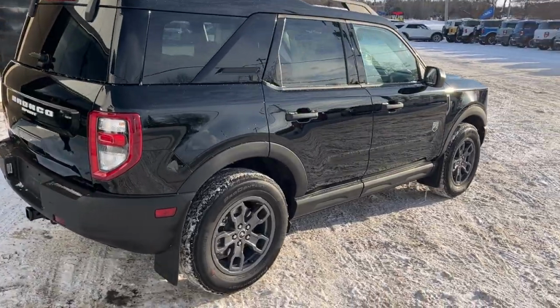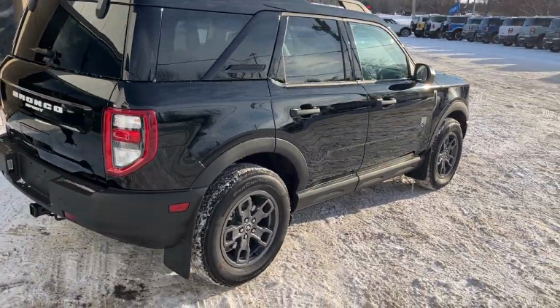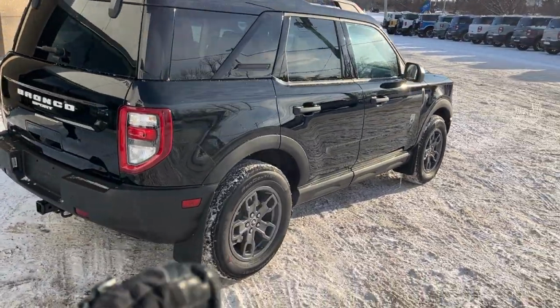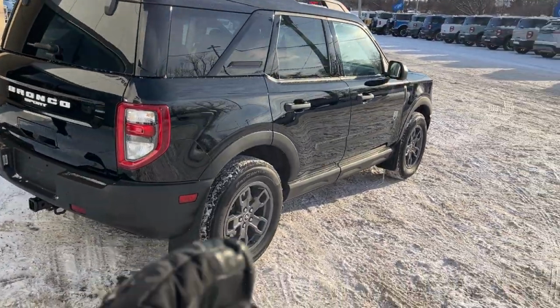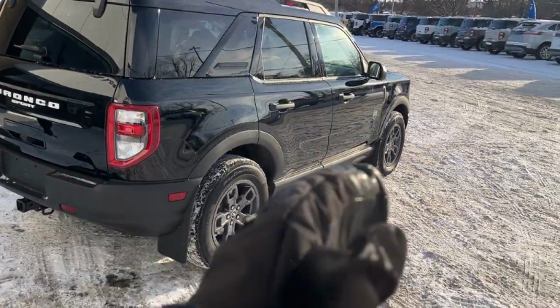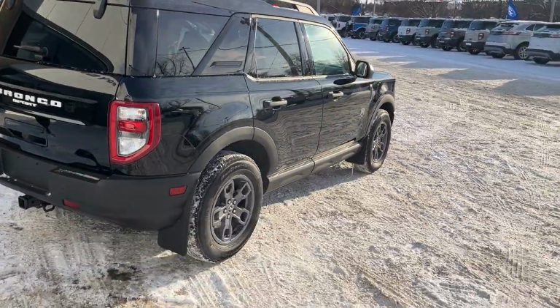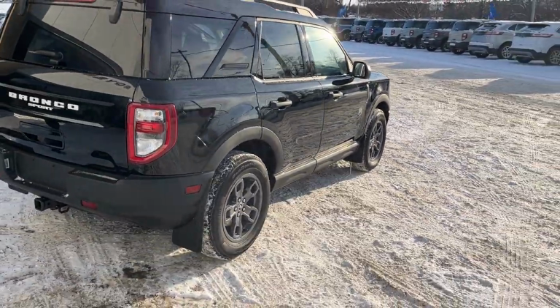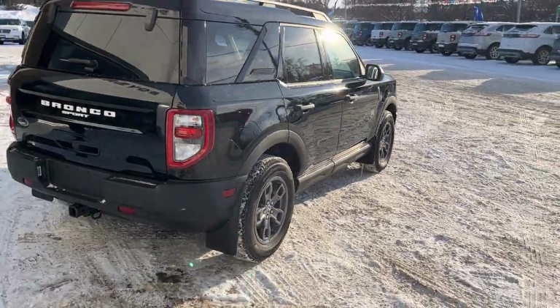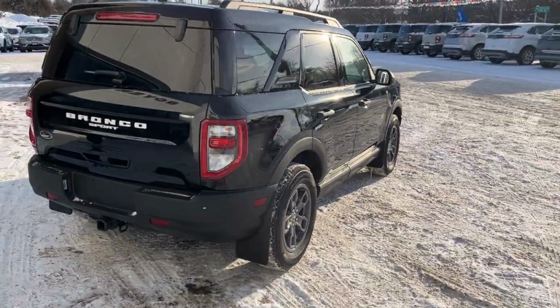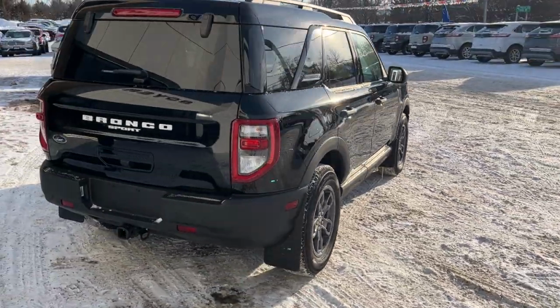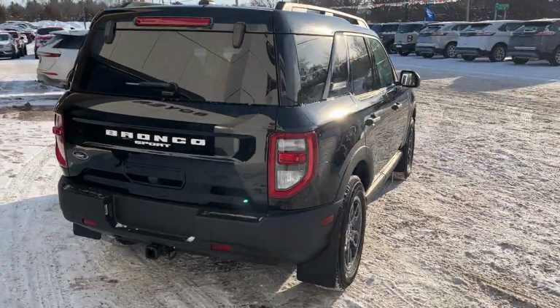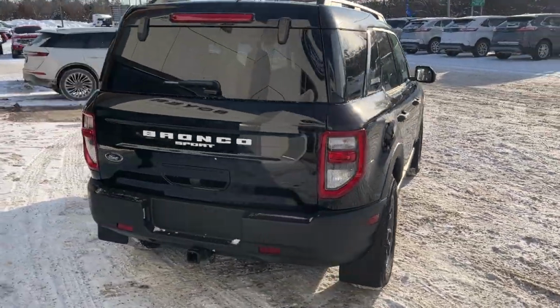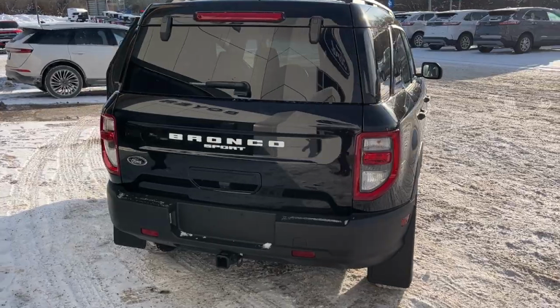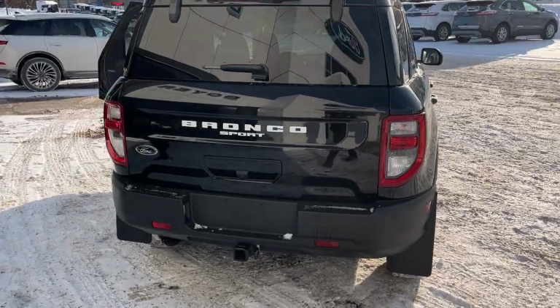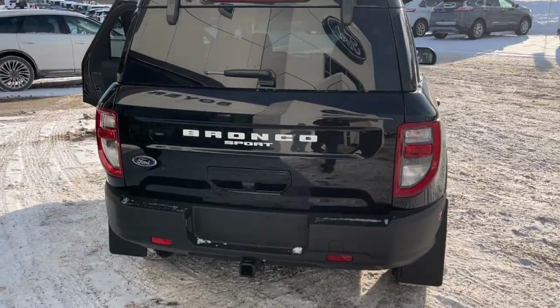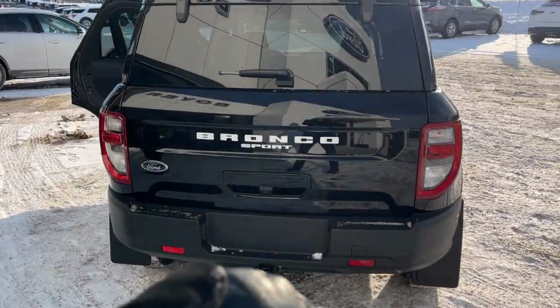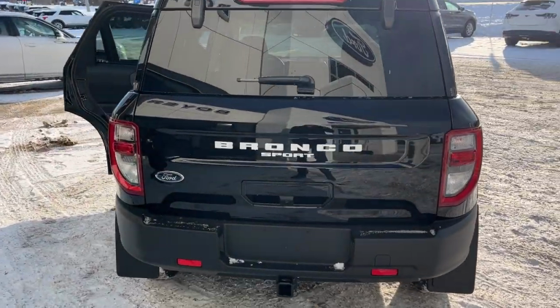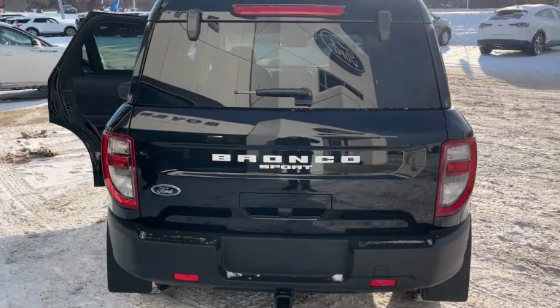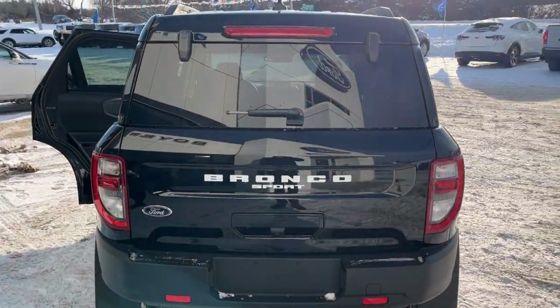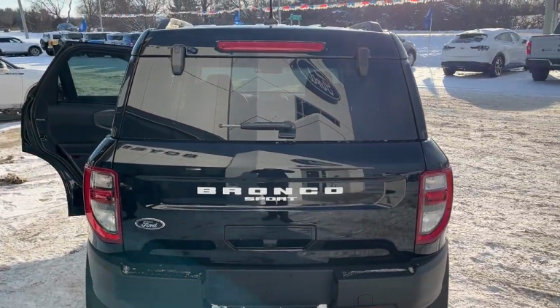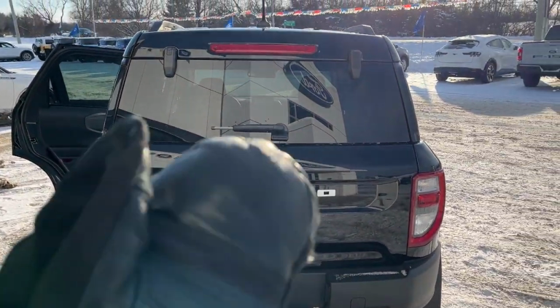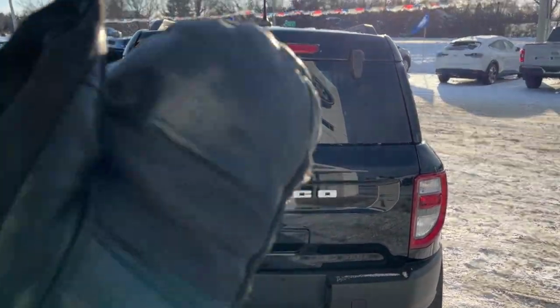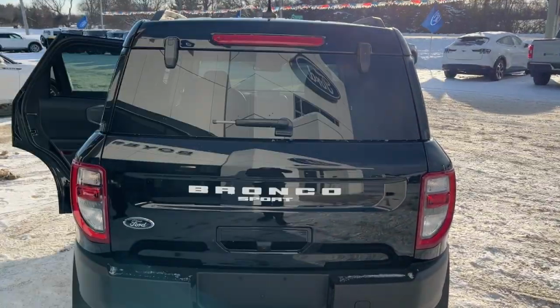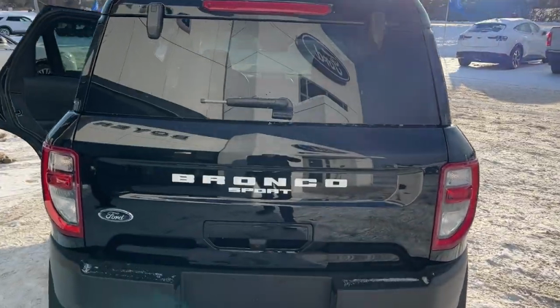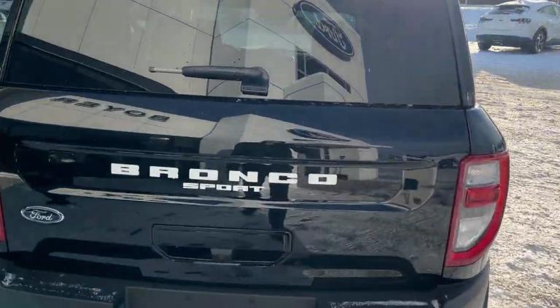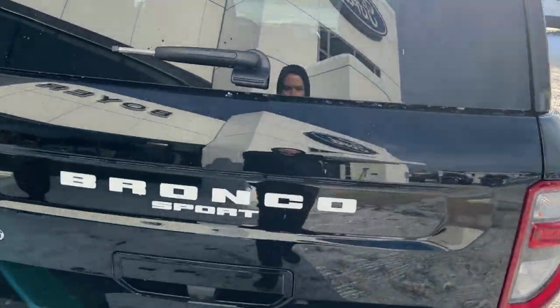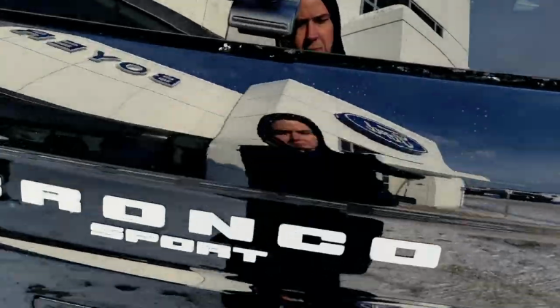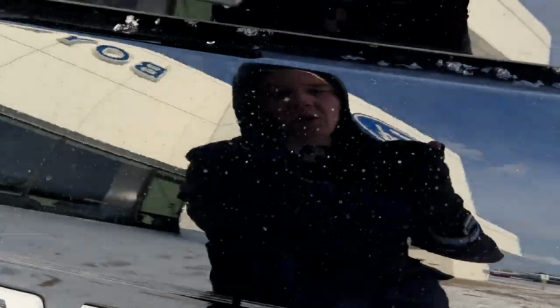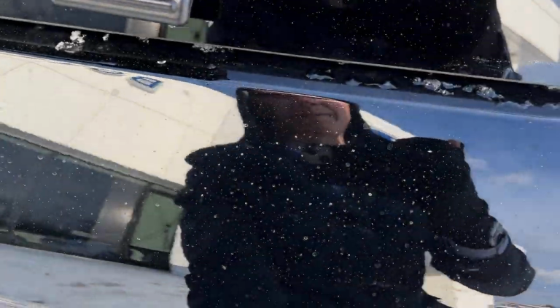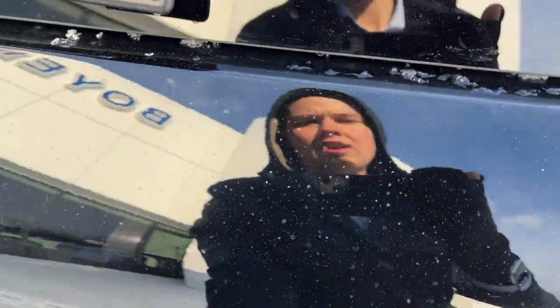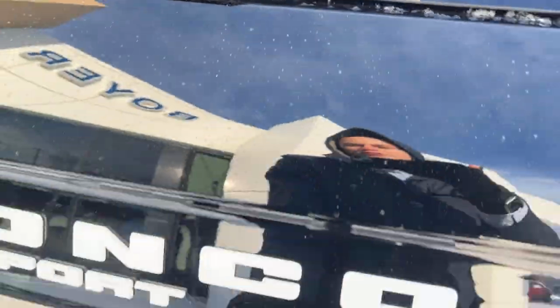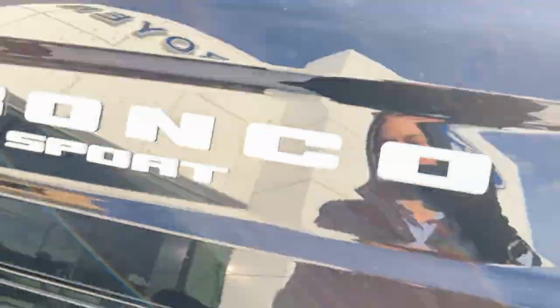You do have your front and rear splash guards on this Bronco Sport. Coming around back, you do have your Class 2 trailer tow package. You can't open just the glass on these Bronco Sports, but I will open up the whole tailgate.